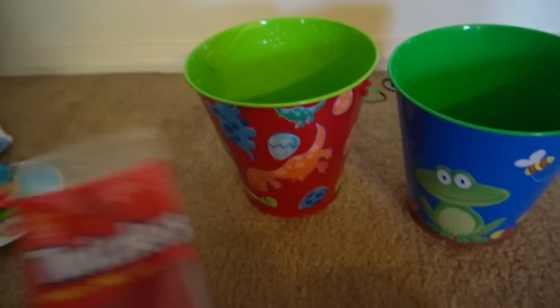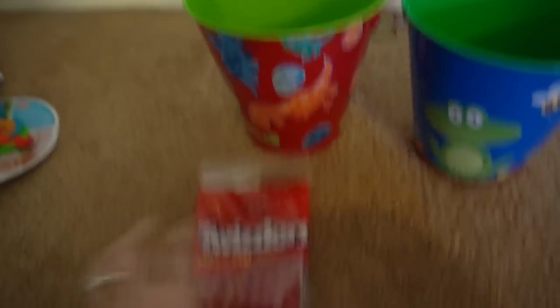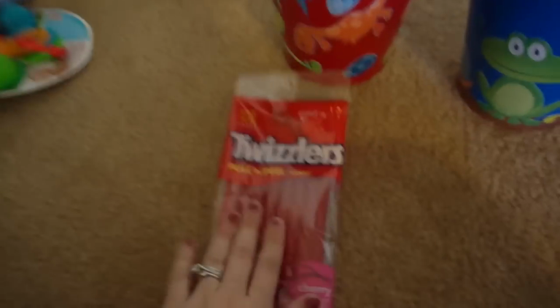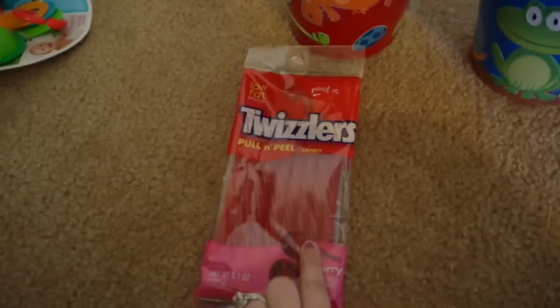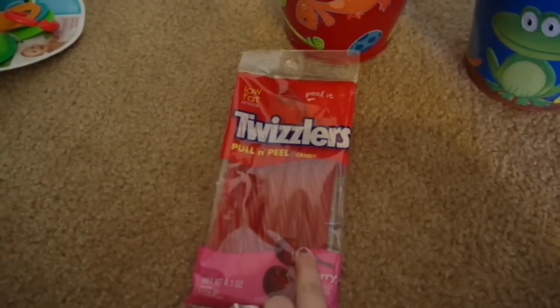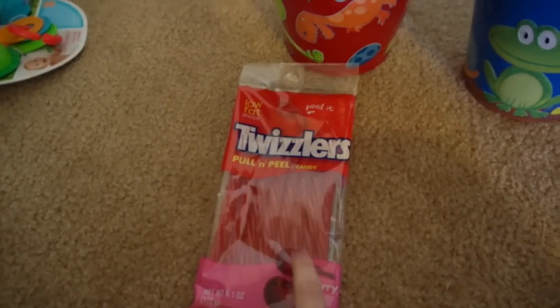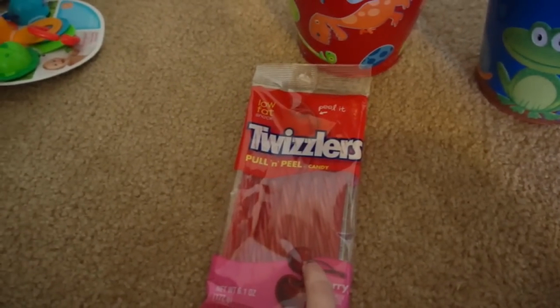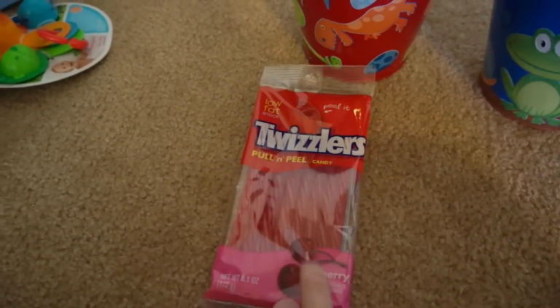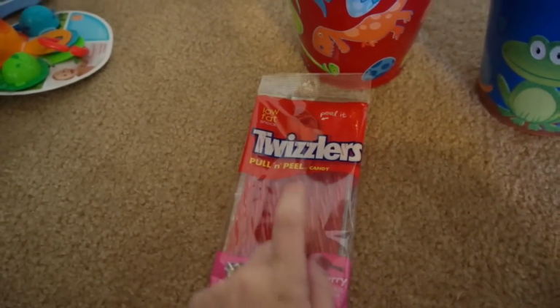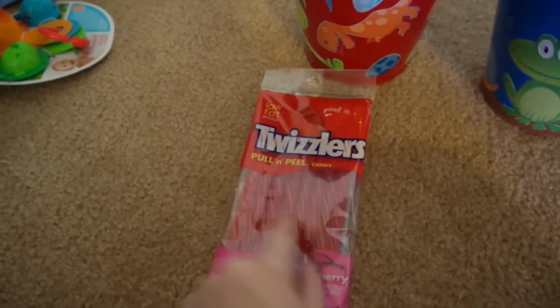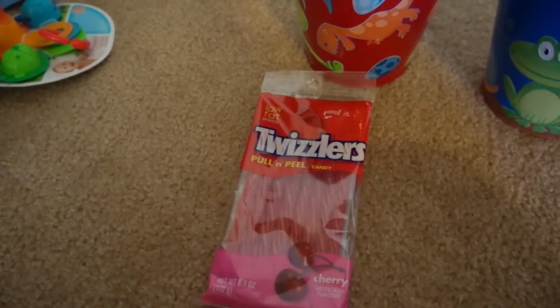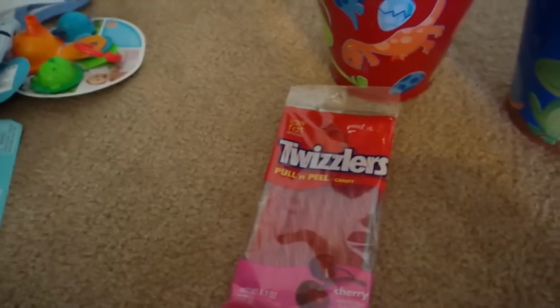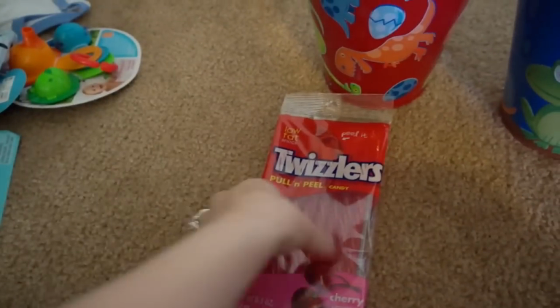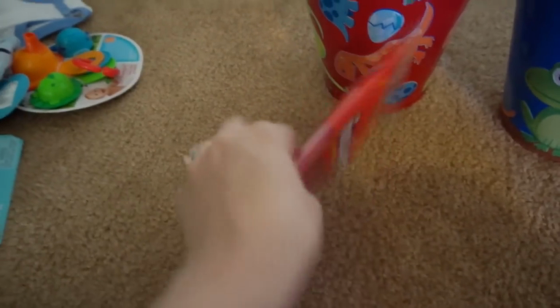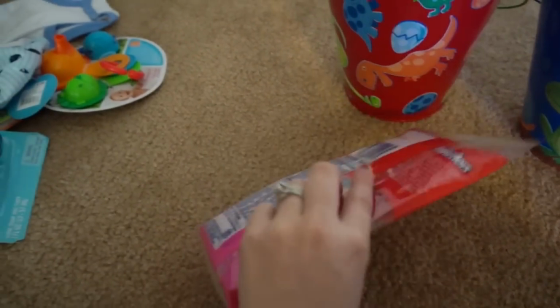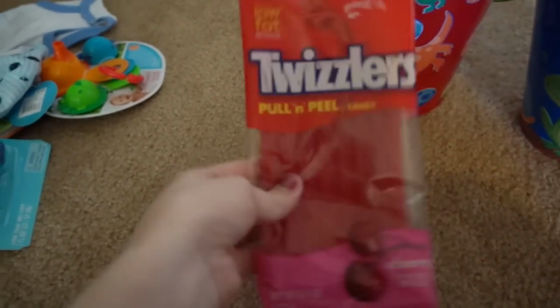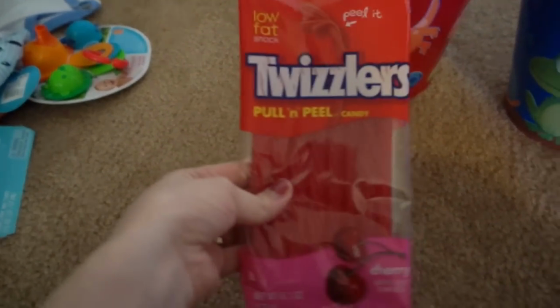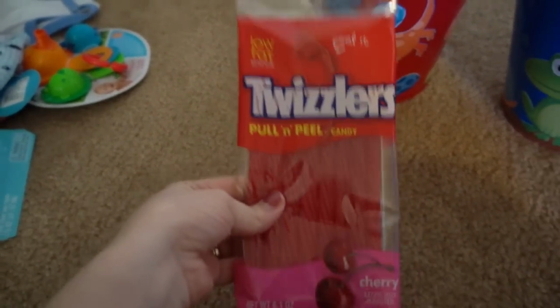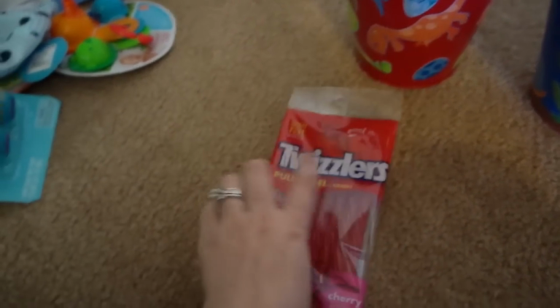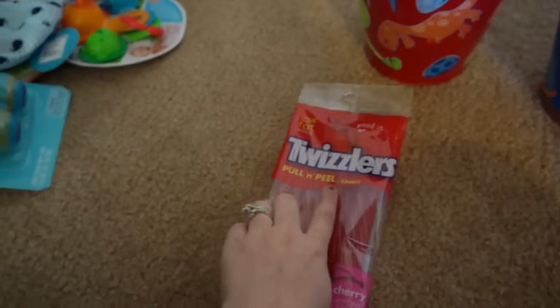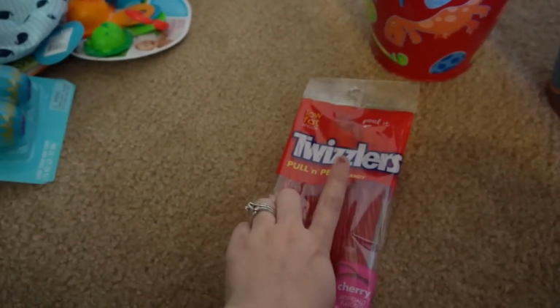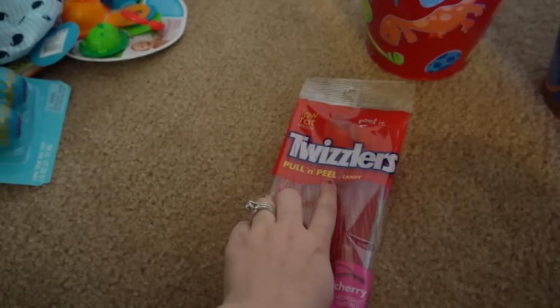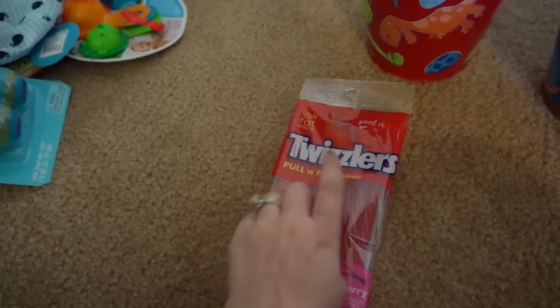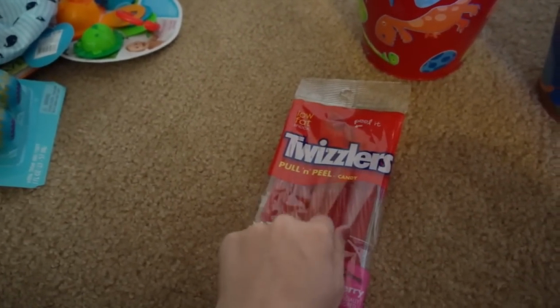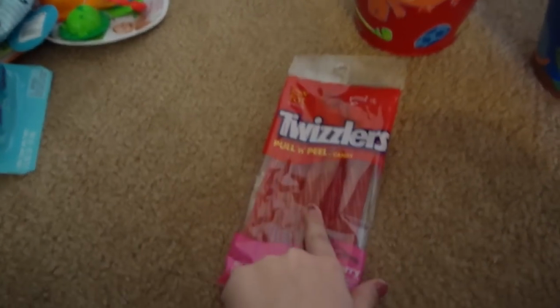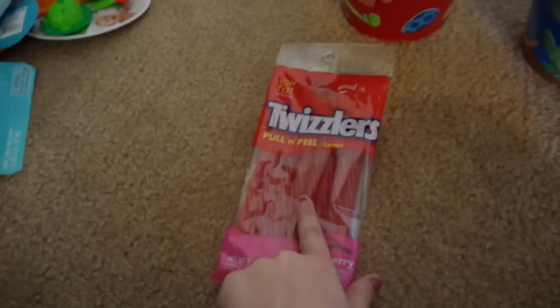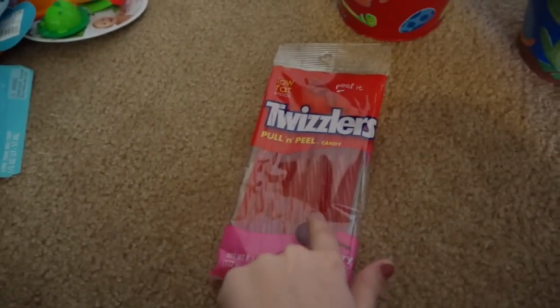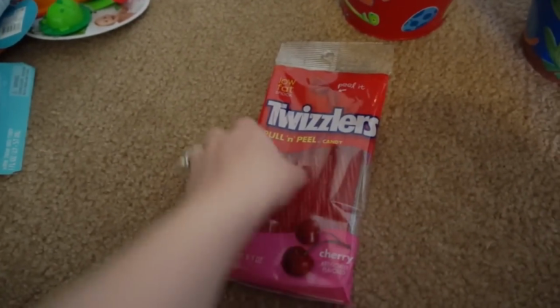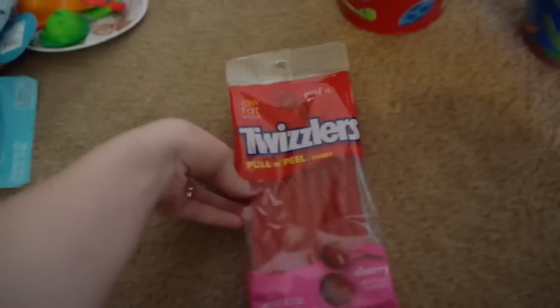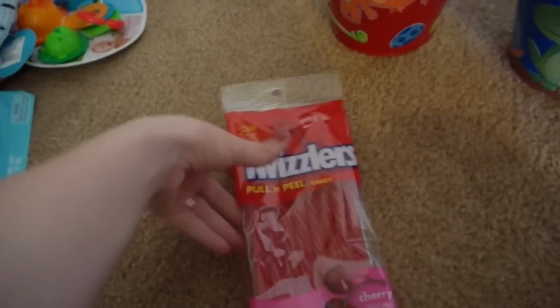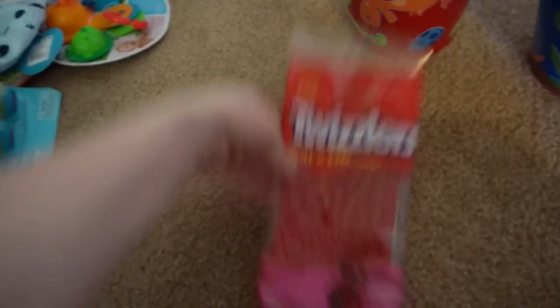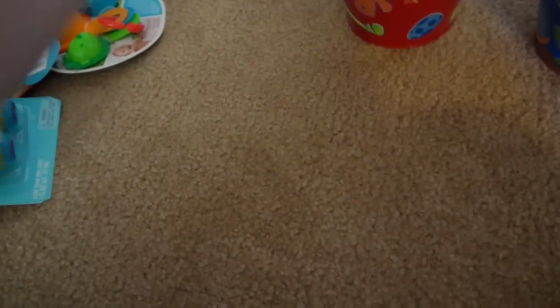For Caden, I got him some Twizzlers because he loves his candy and stuff. I figured Twizzlers would be kind of a different treat that he doesn't usually have.